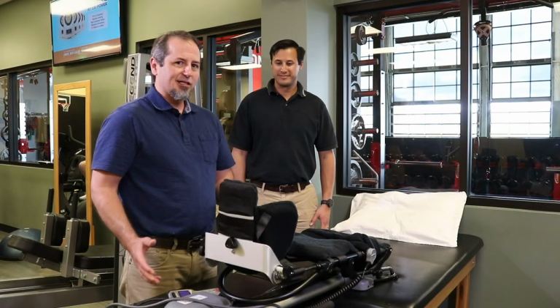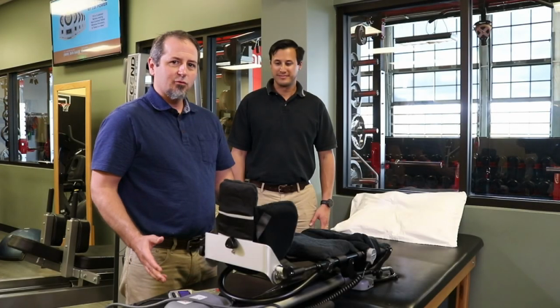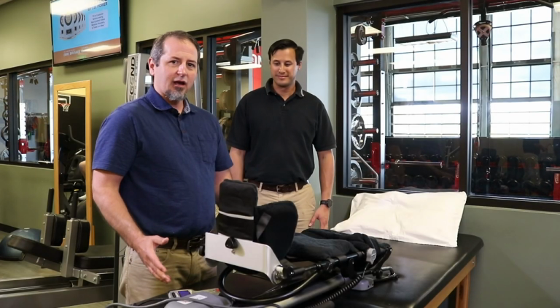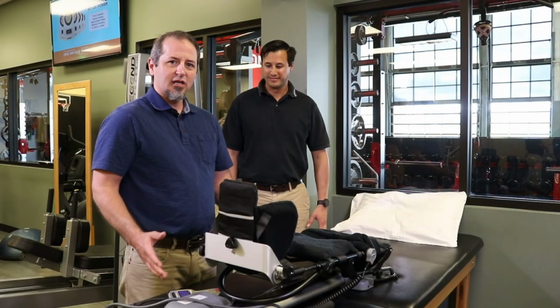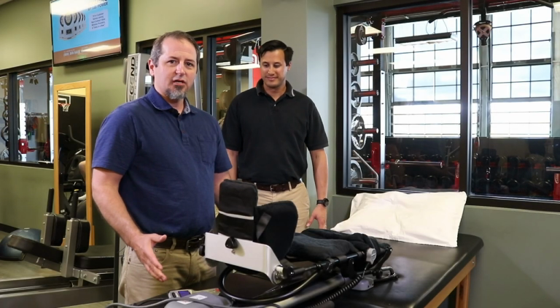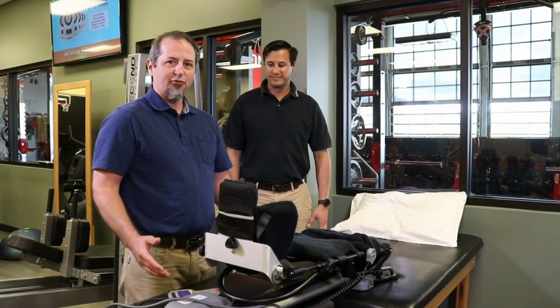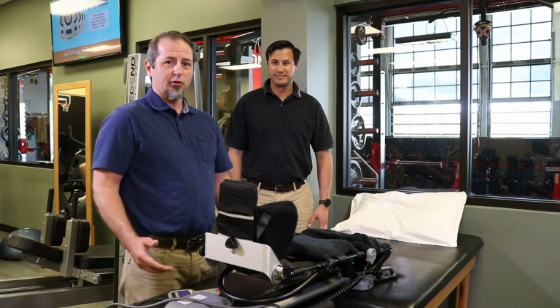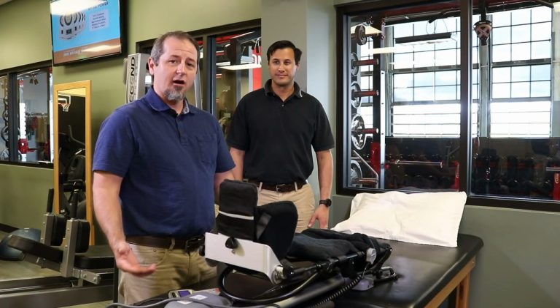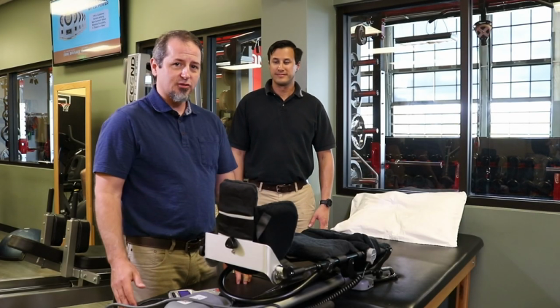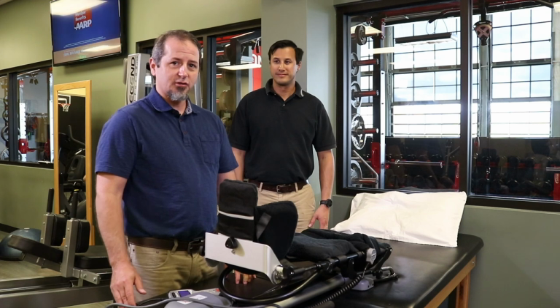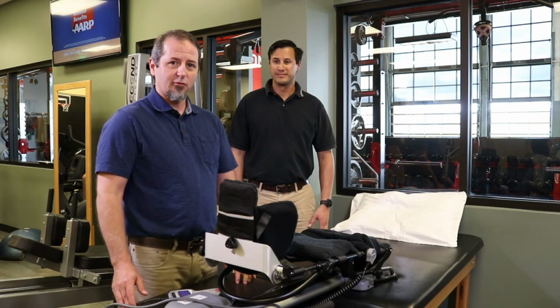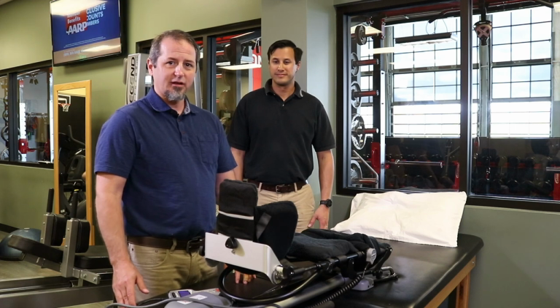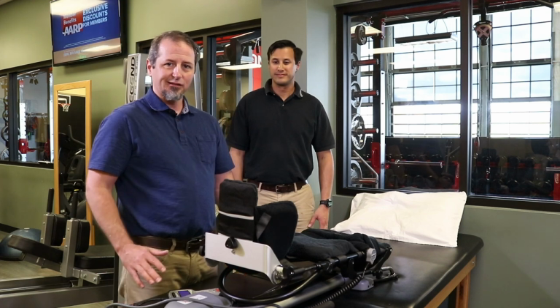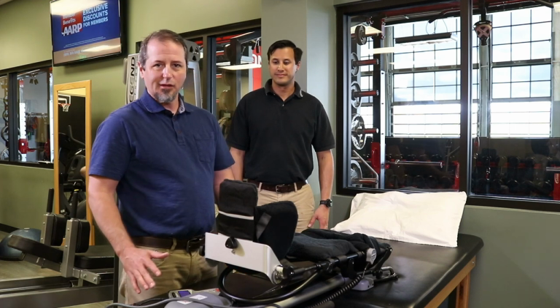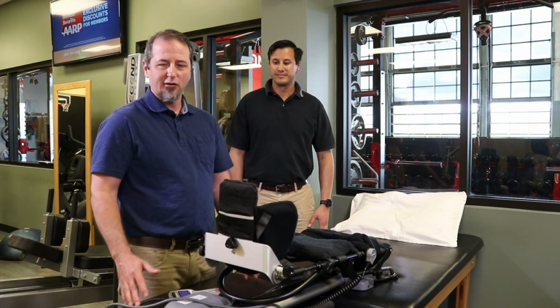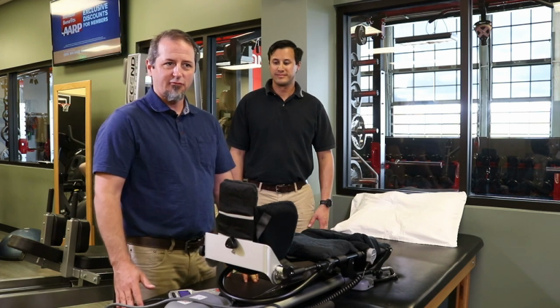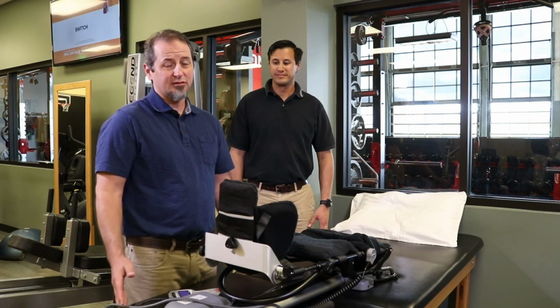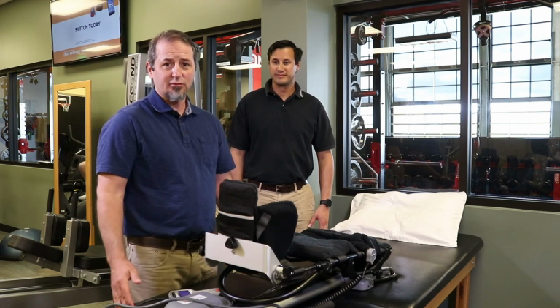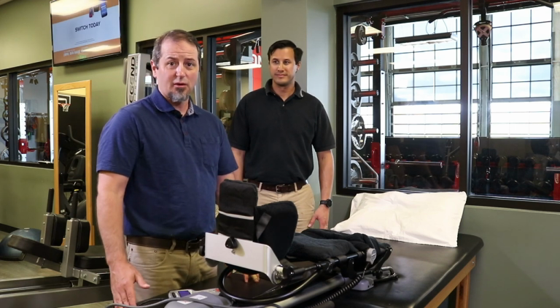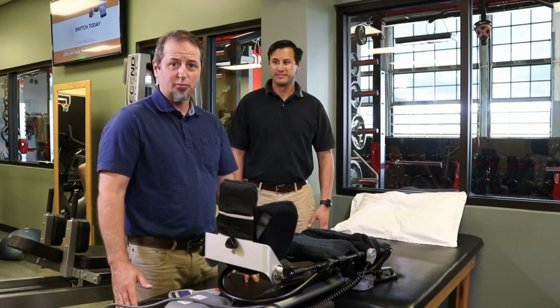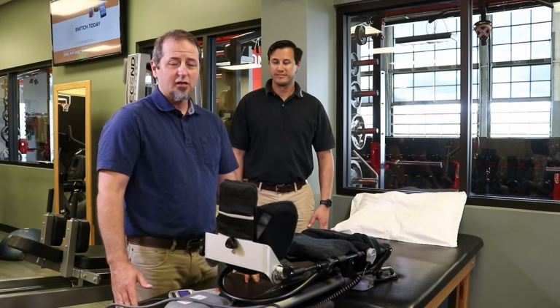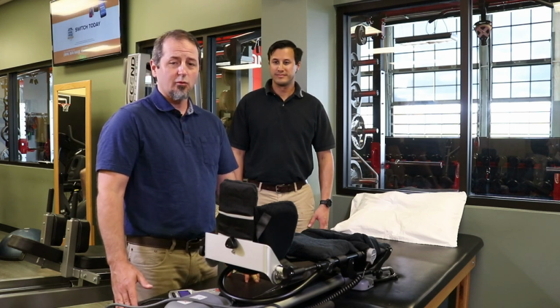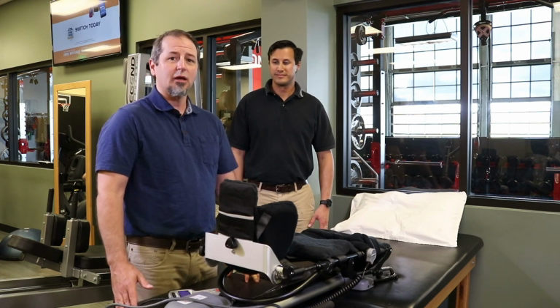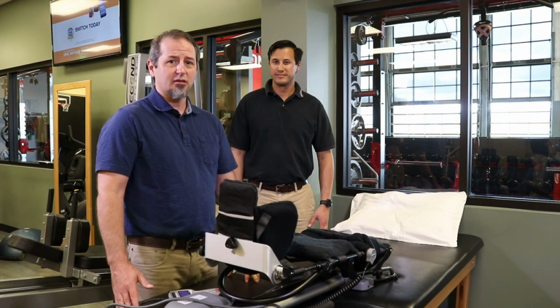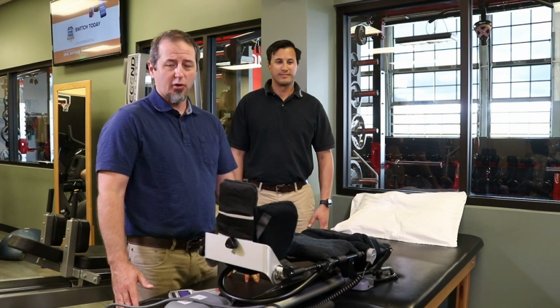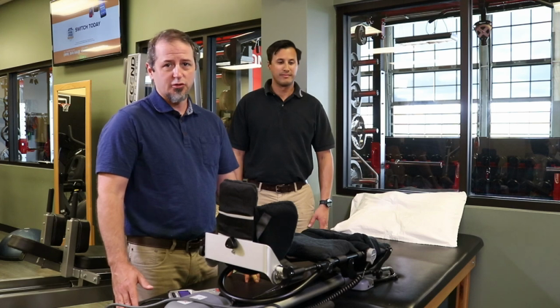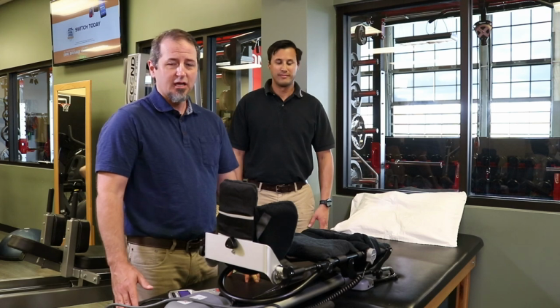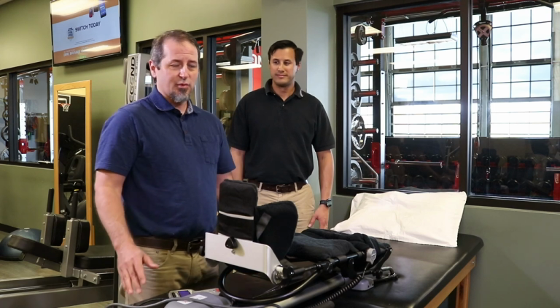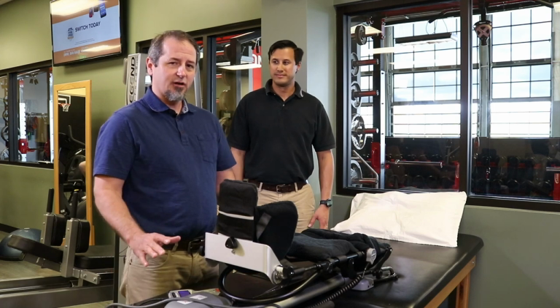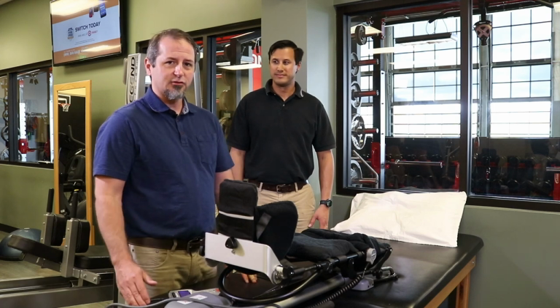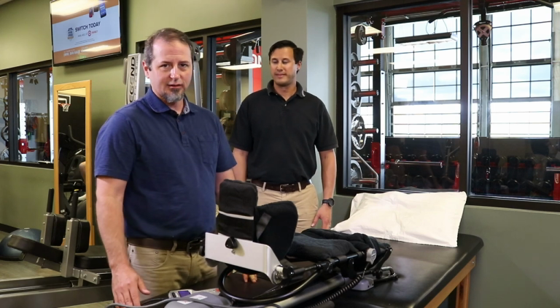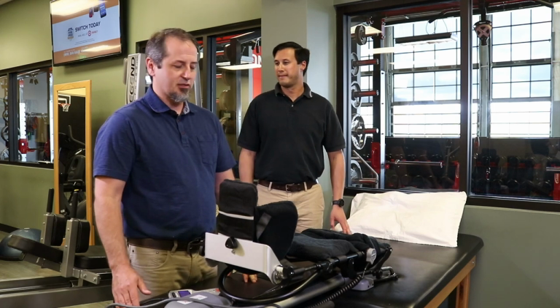Ideally when I'm setting up a patient I prefer to do it prior to their surgery, that way they're not dealing with any pain or discomfort. But sometimes that's just not possible, so we're still able to set them up post-surgery — we just have to be very gentle and delicate, obviously.